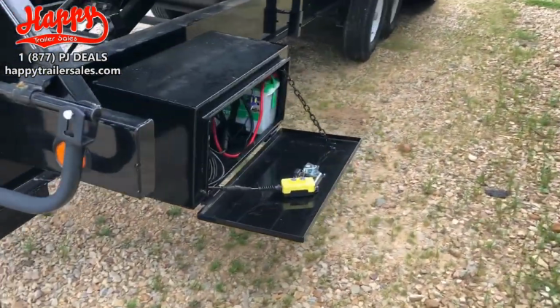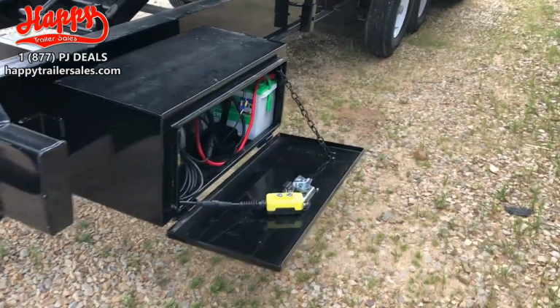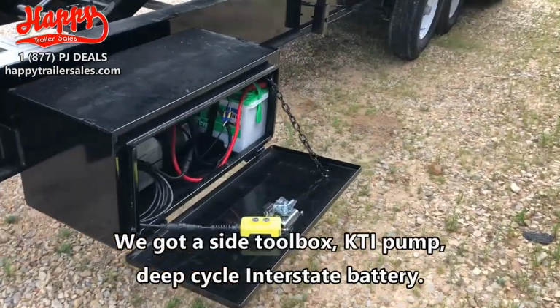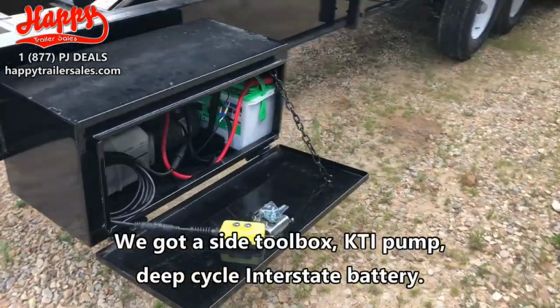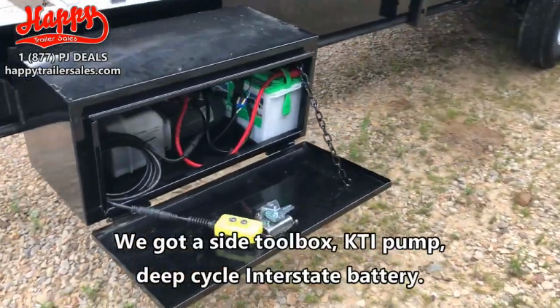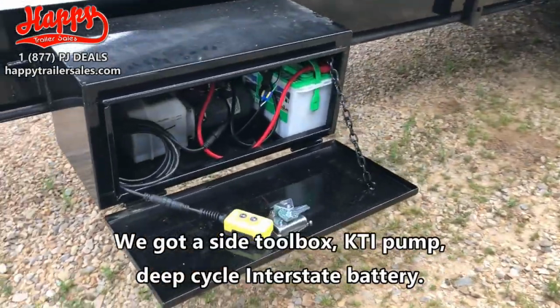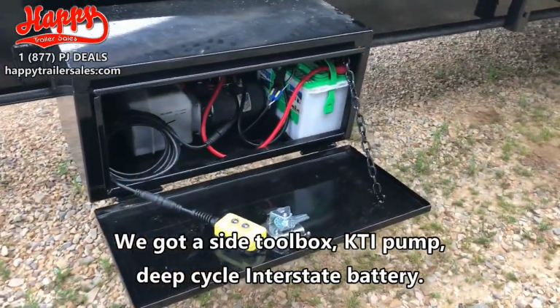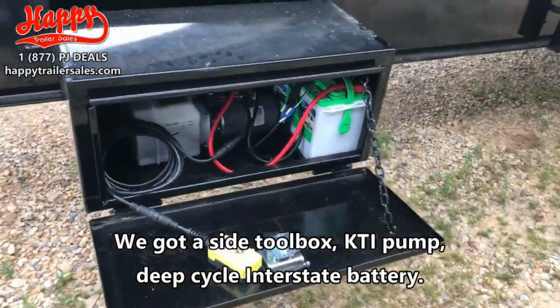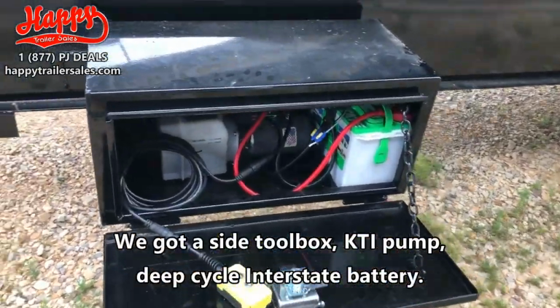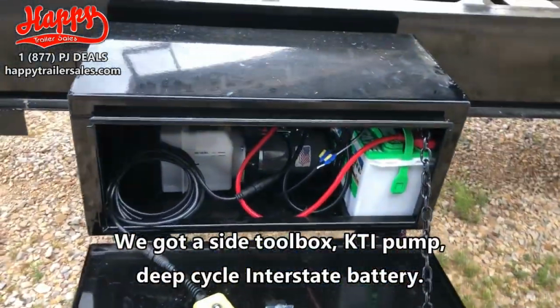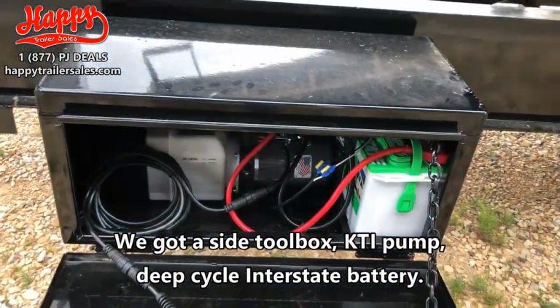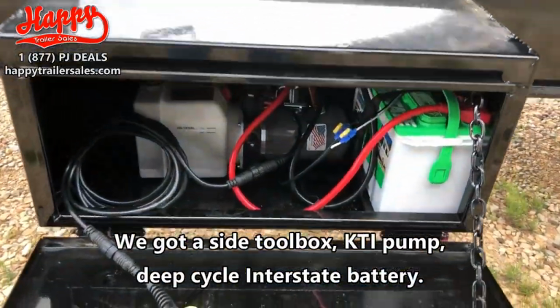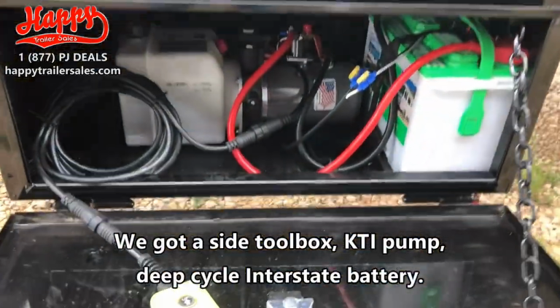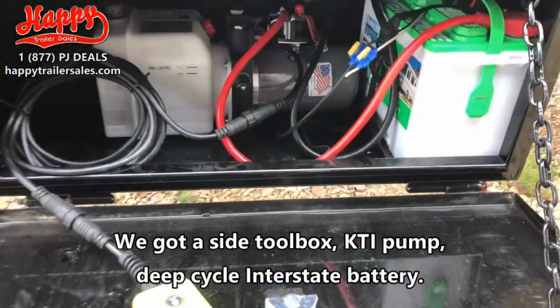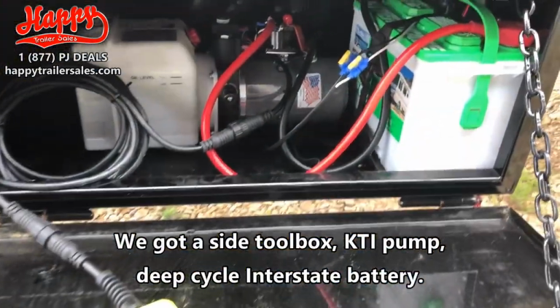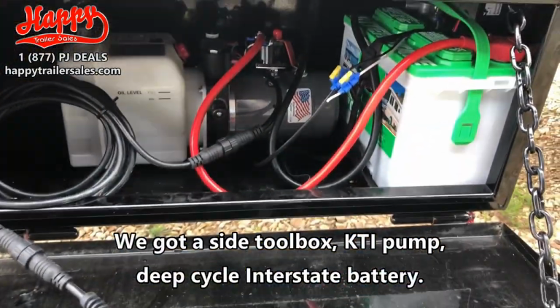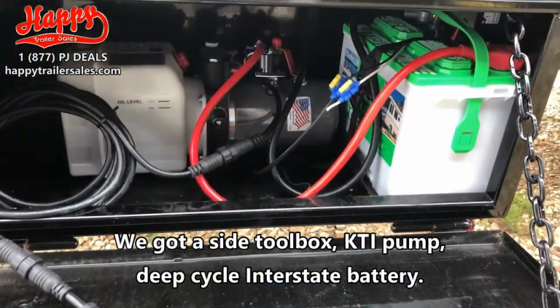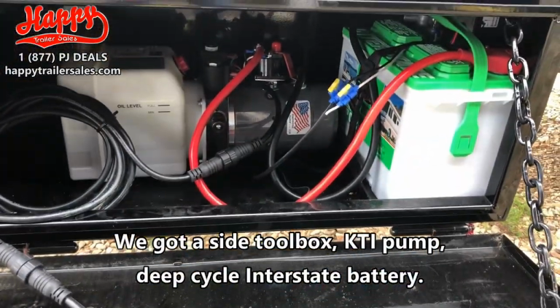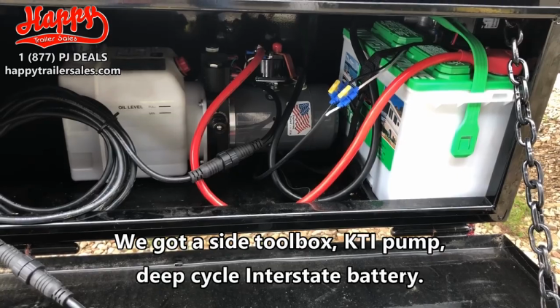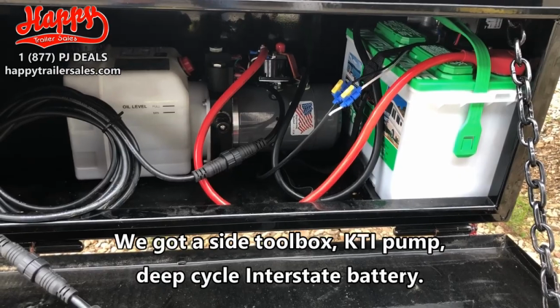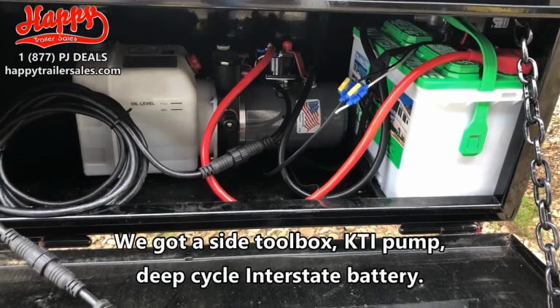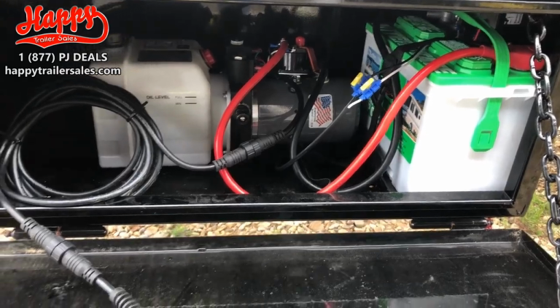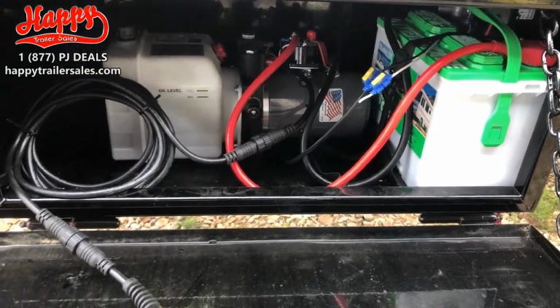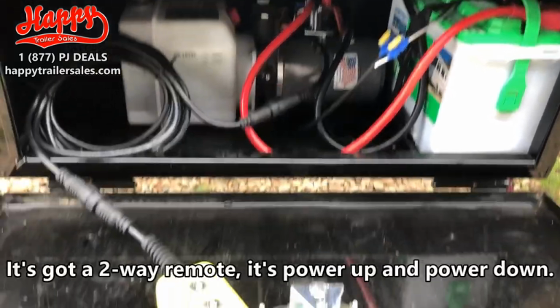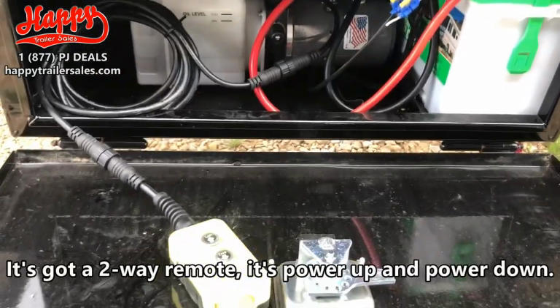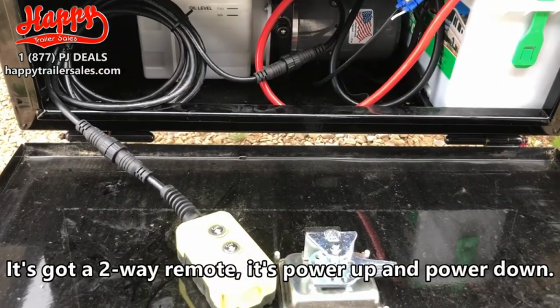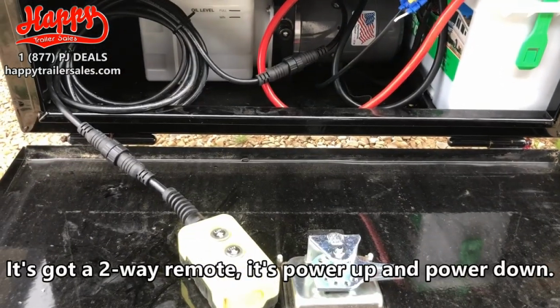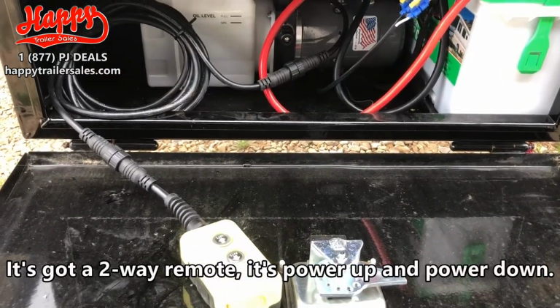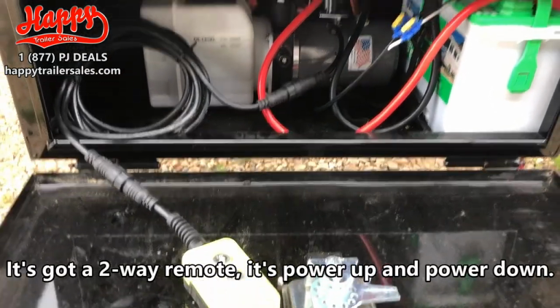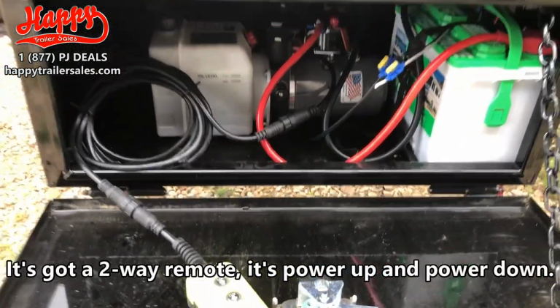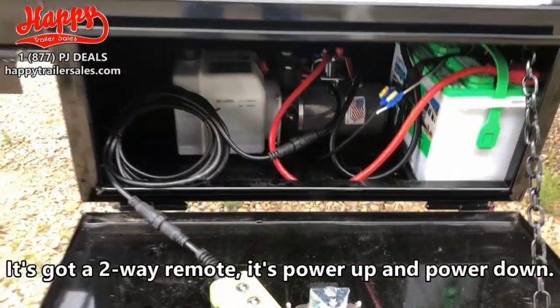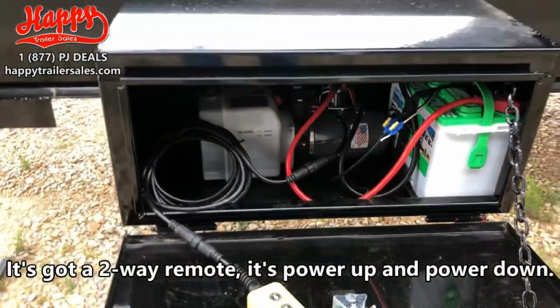Got a side toolbox that contains a KTI pump. Deep cycle interstate battery. It's got a two-way remote — power up, power down.